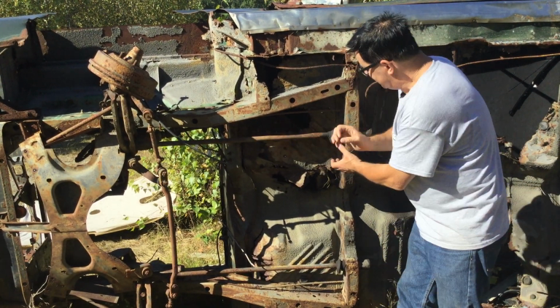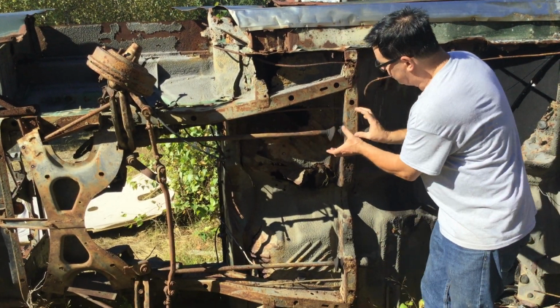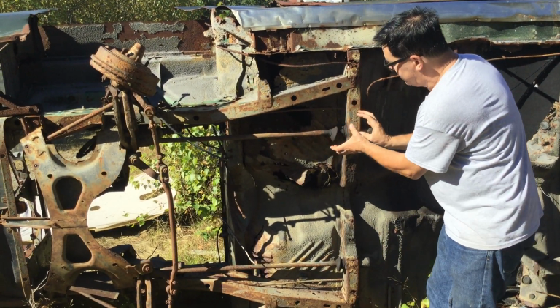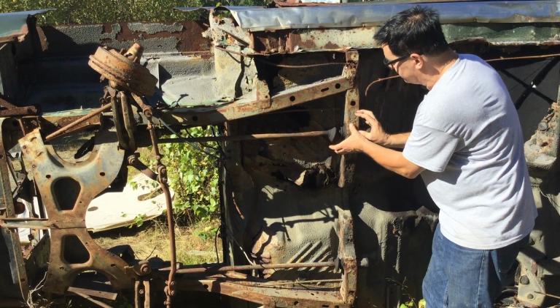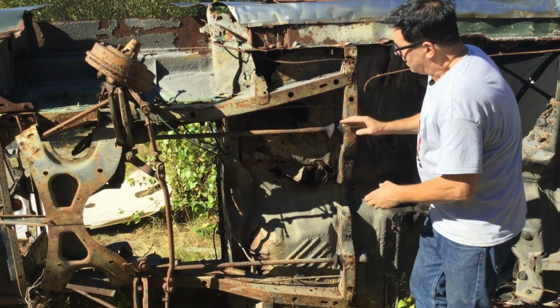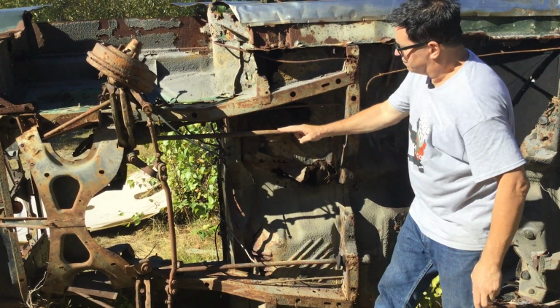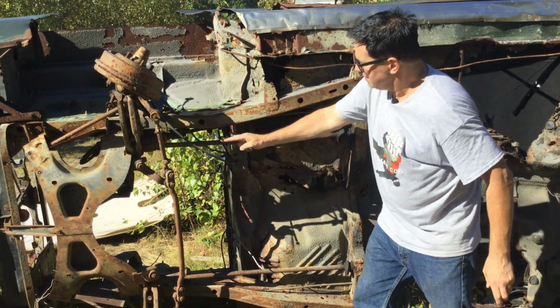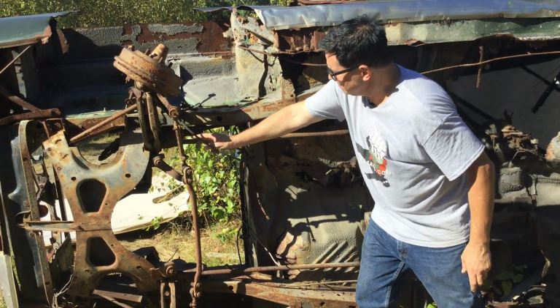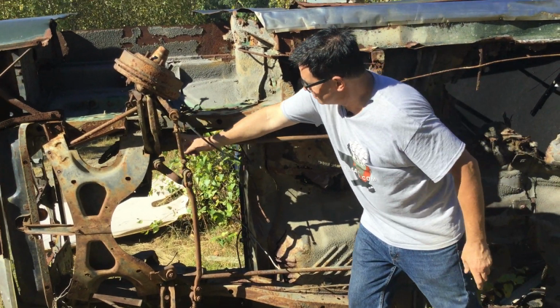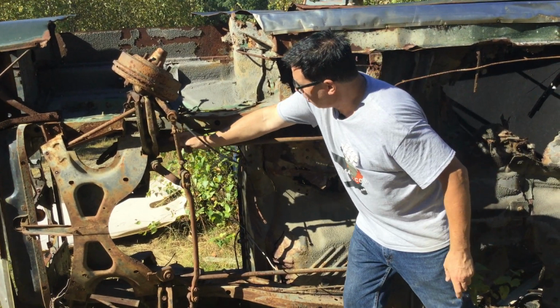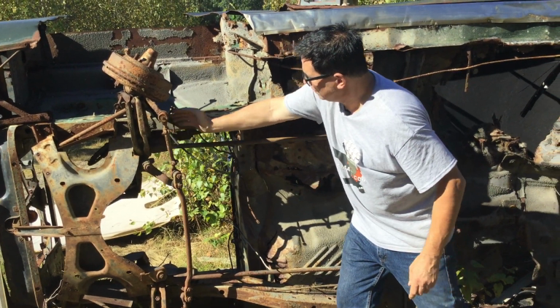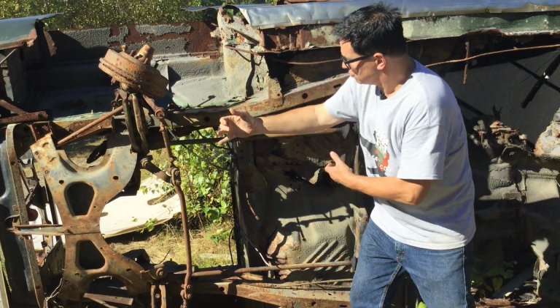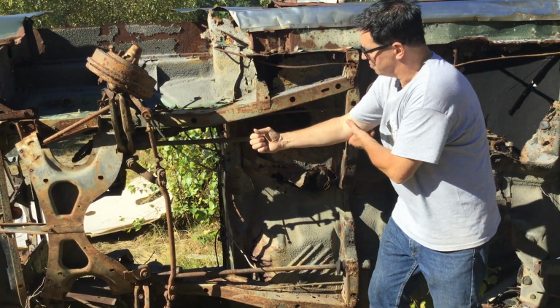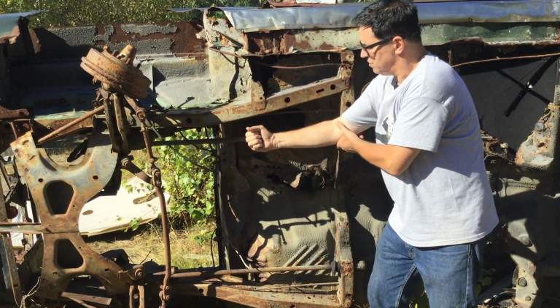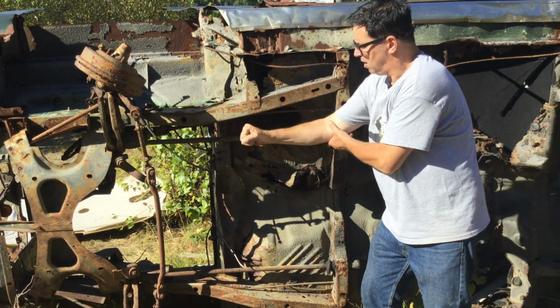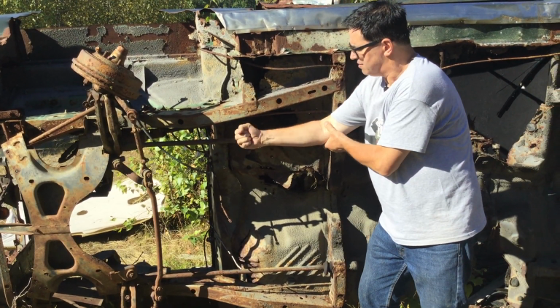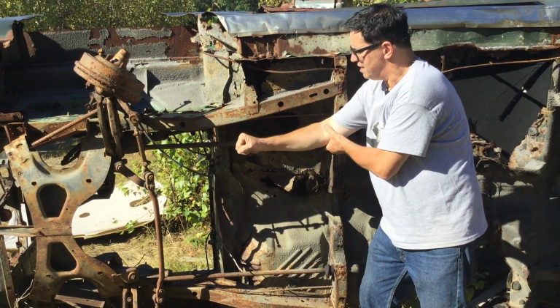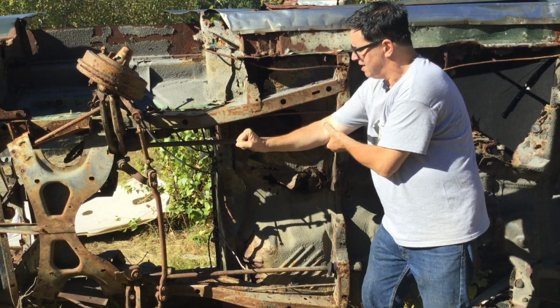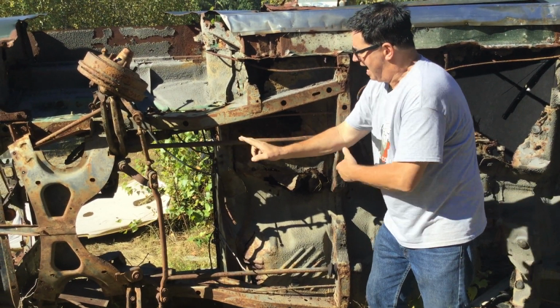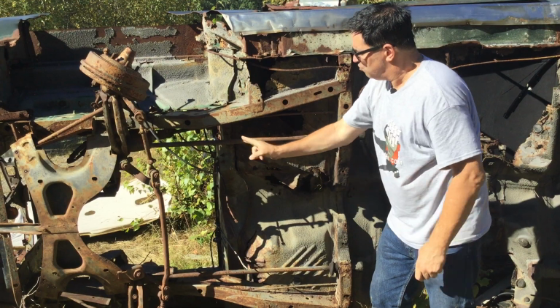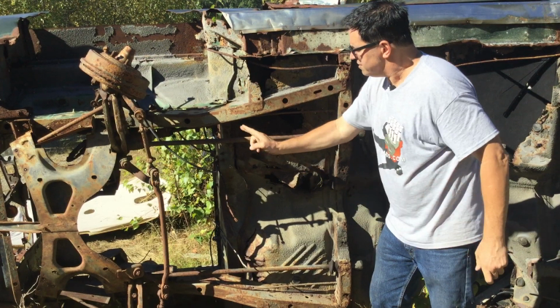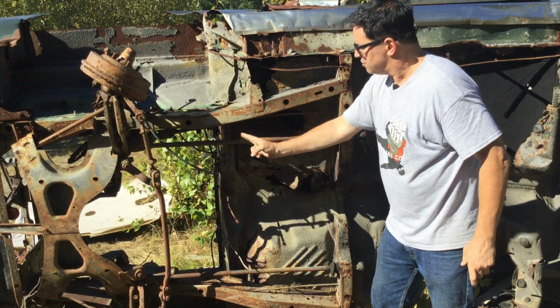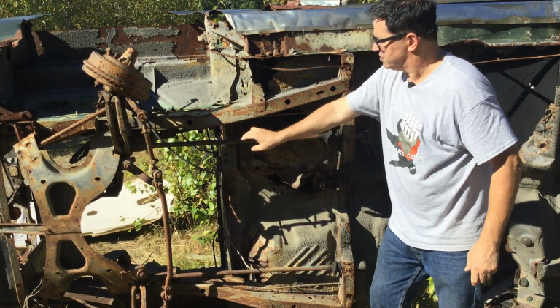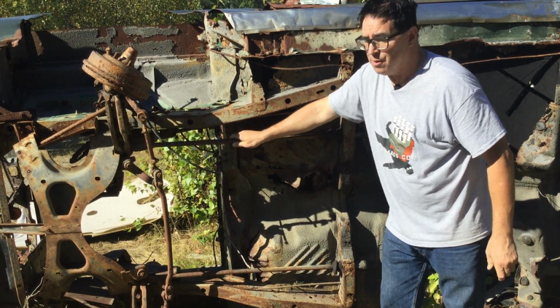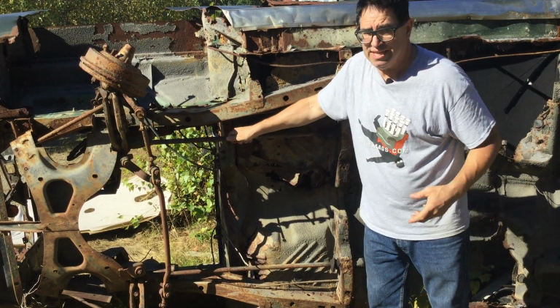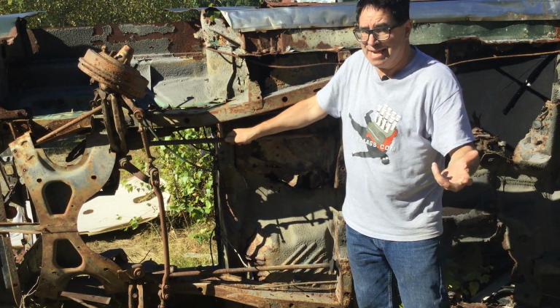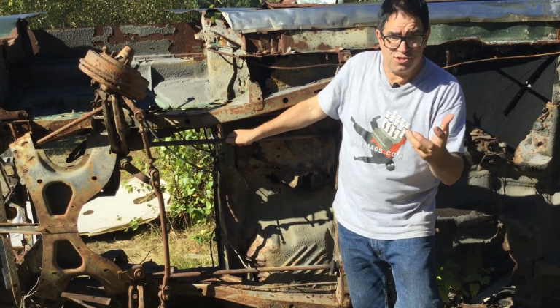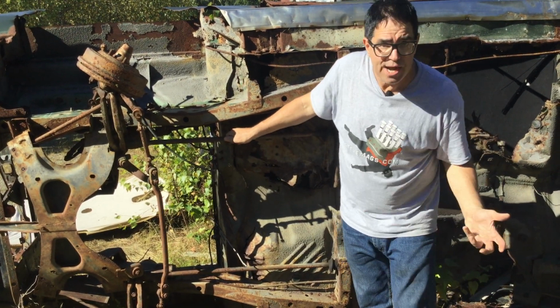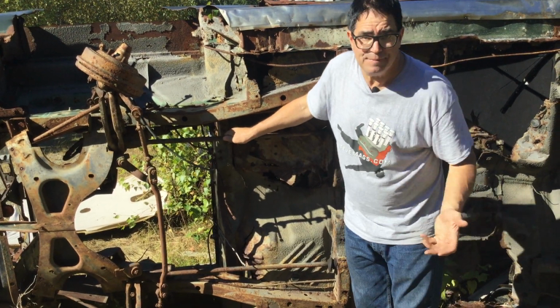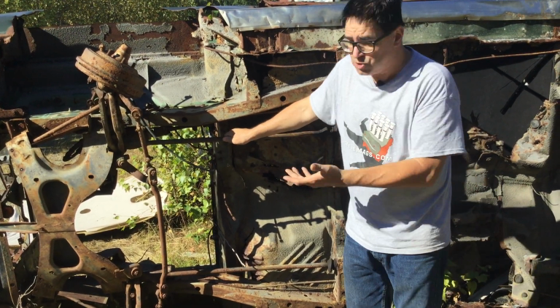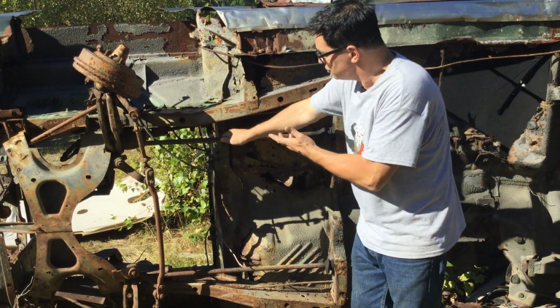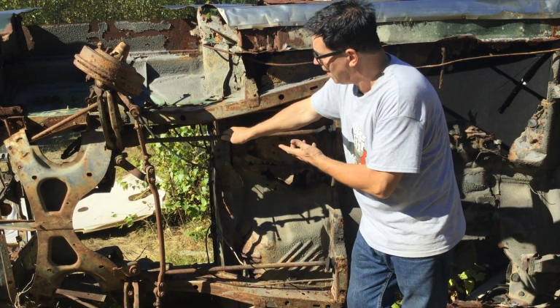It's anchored here, and at the front end it's part of the lower control arm. So when you hit bumps, it twists, and resisting the twist is how this thing acts as a spring. That's the torsion bar.